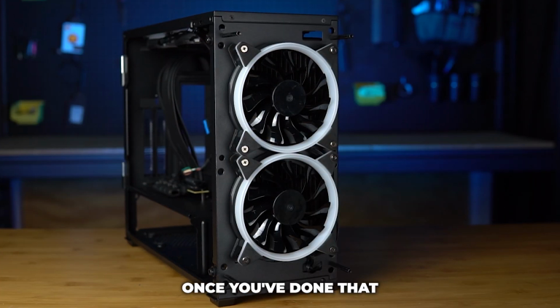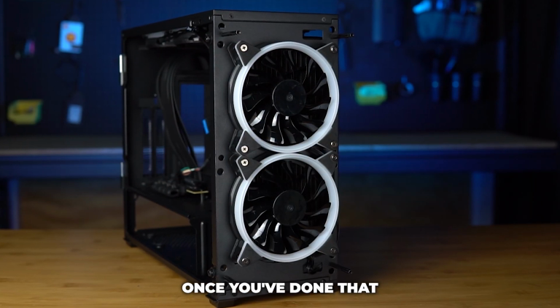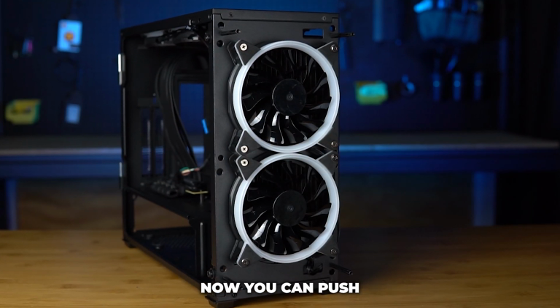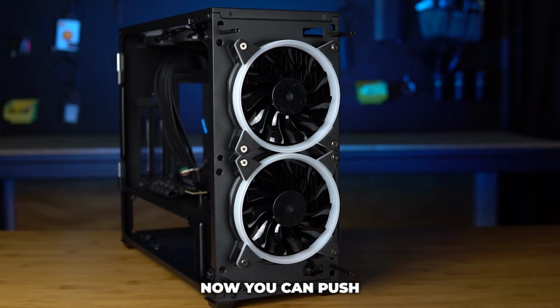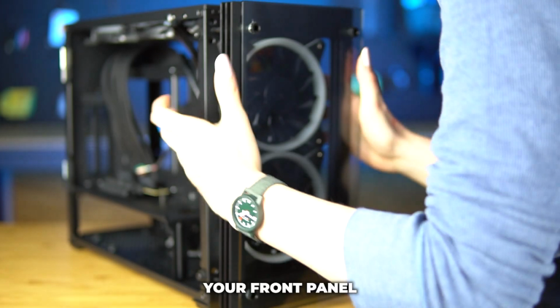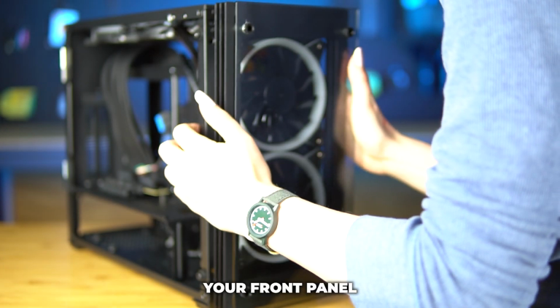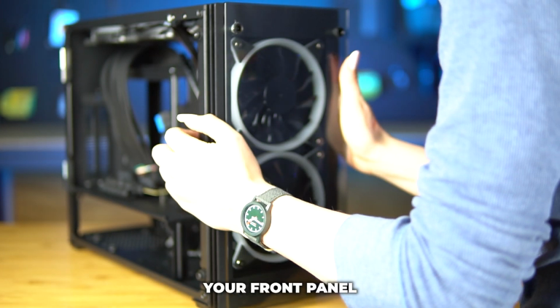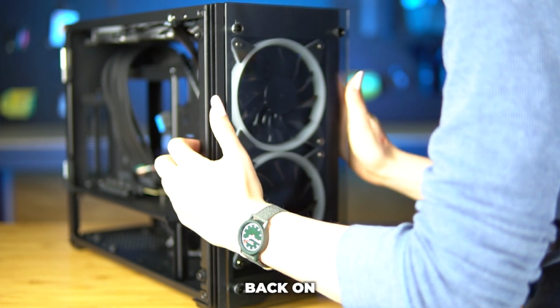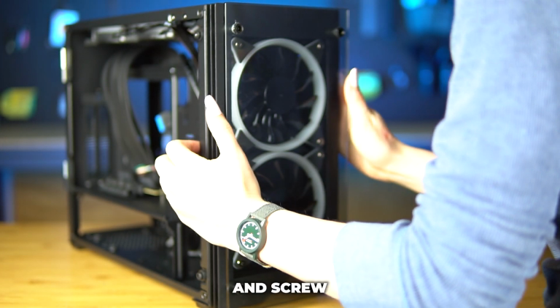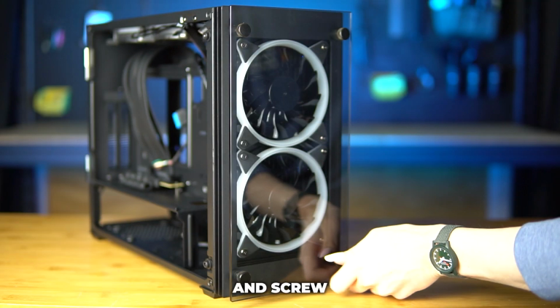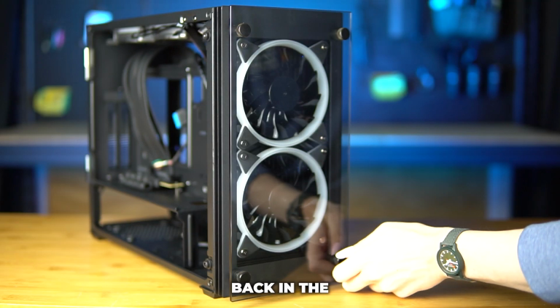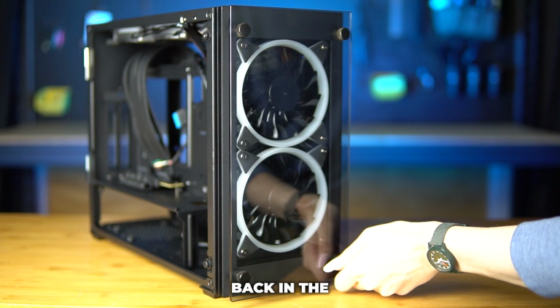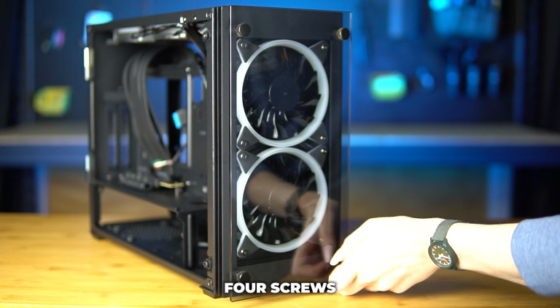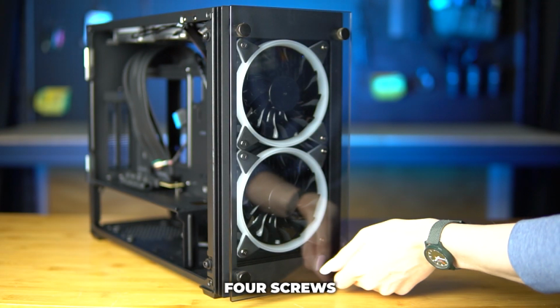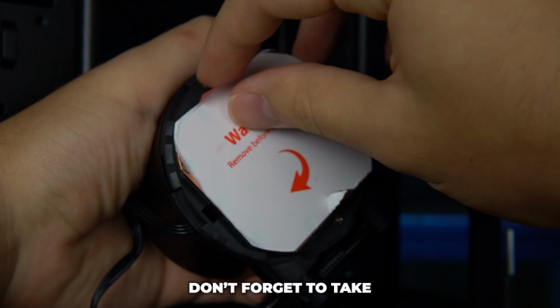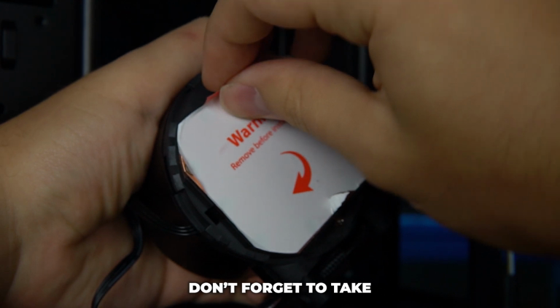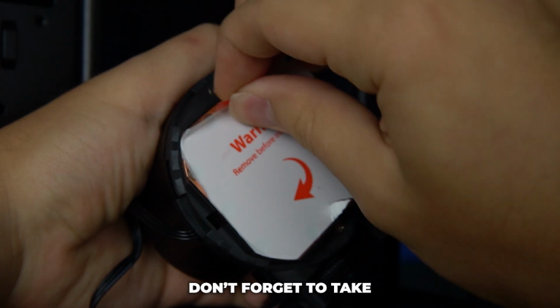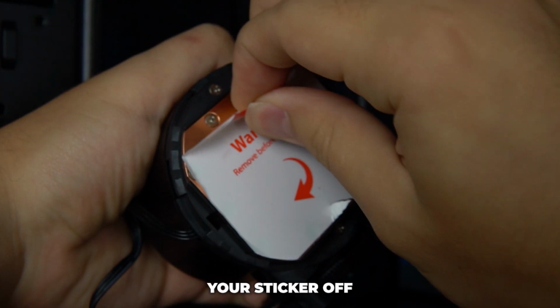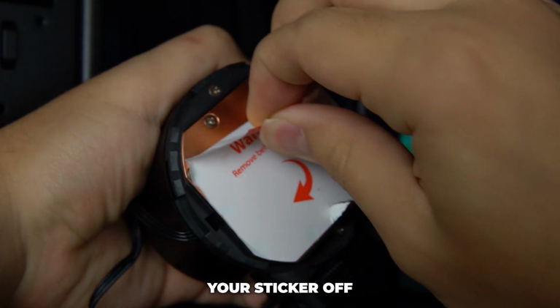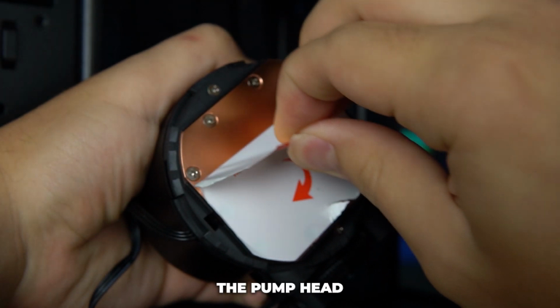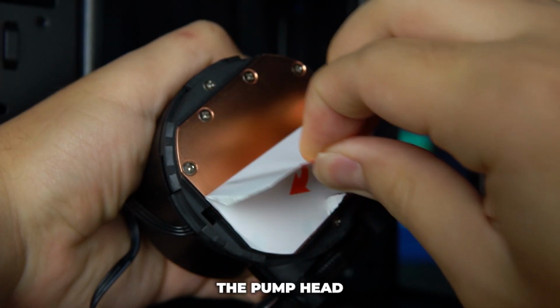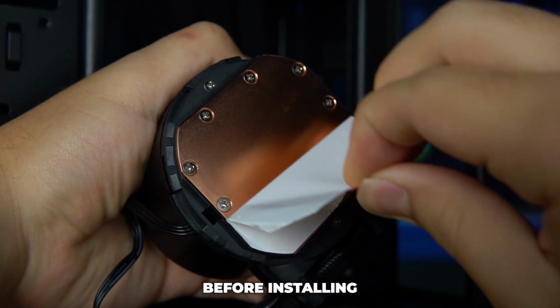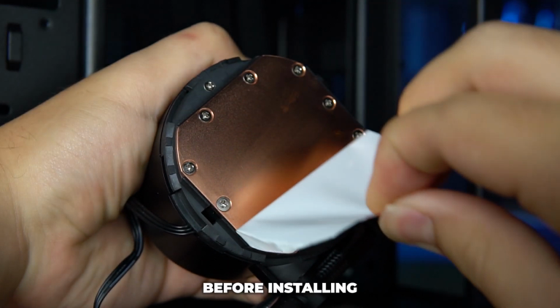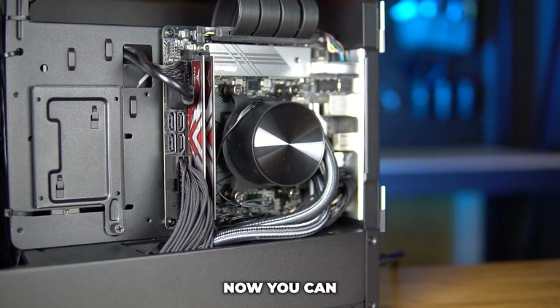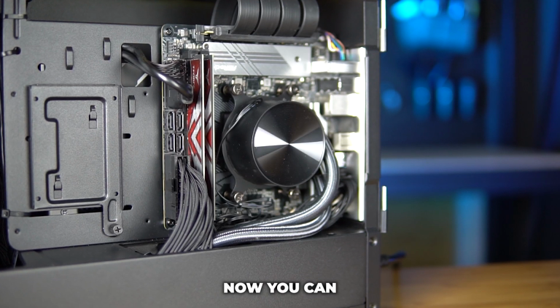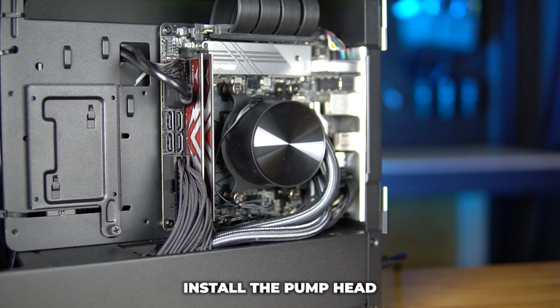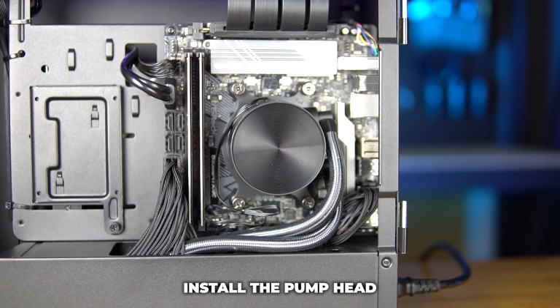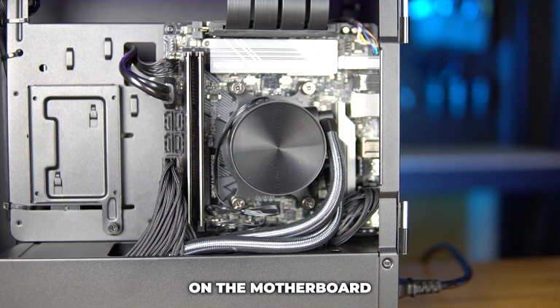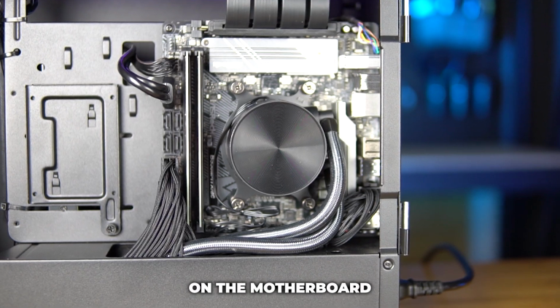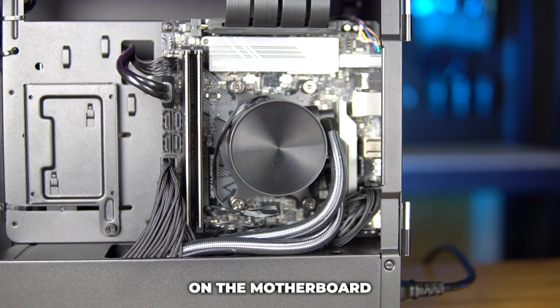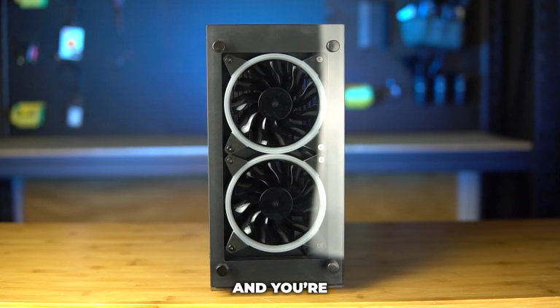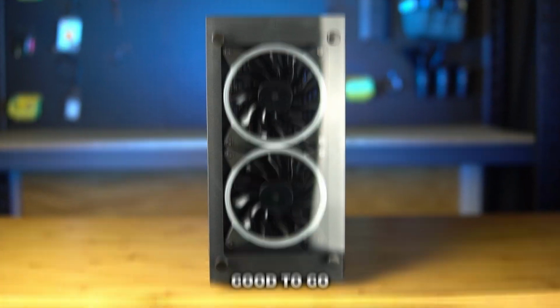Once you've done that, push your front panel back on and screw back in the four screws. Don't forget to take your sticker off the pump head before installing. Now you can install the pump head on the motherboard and you're good to go.